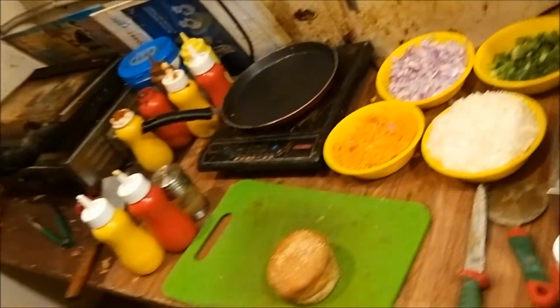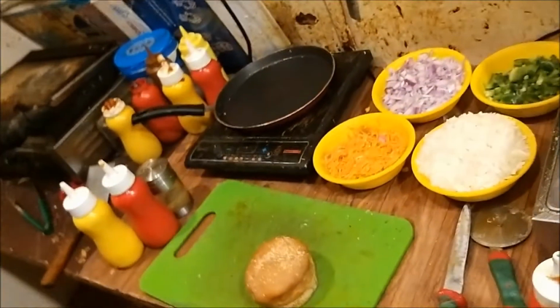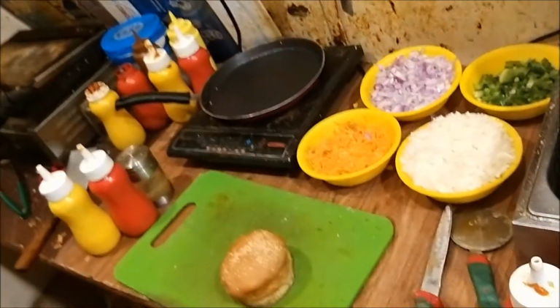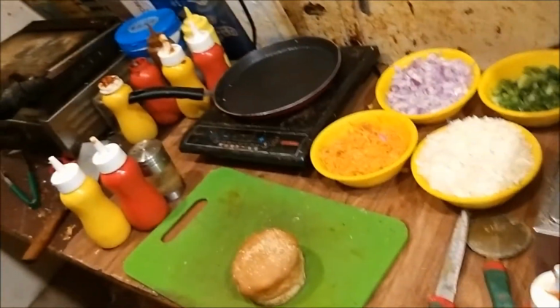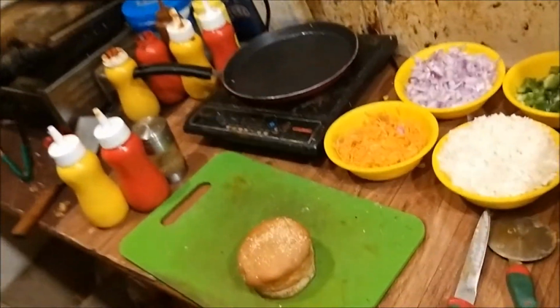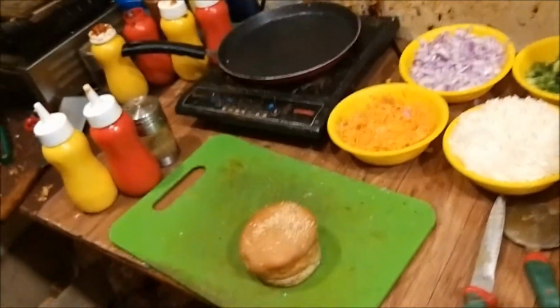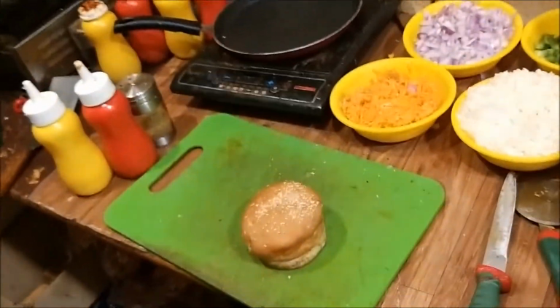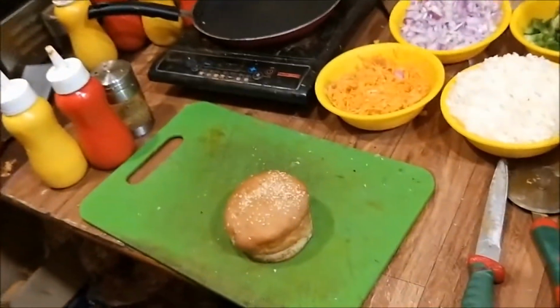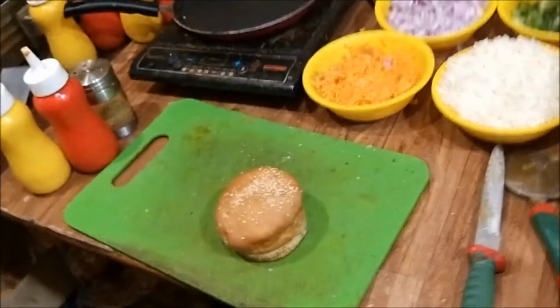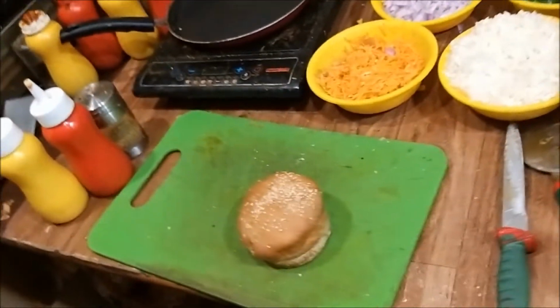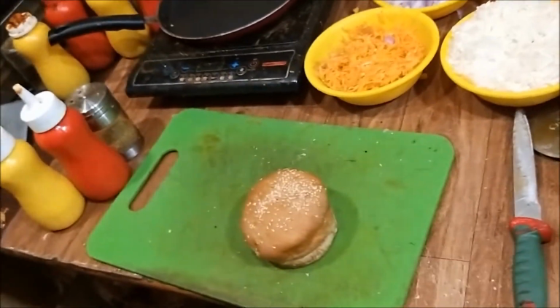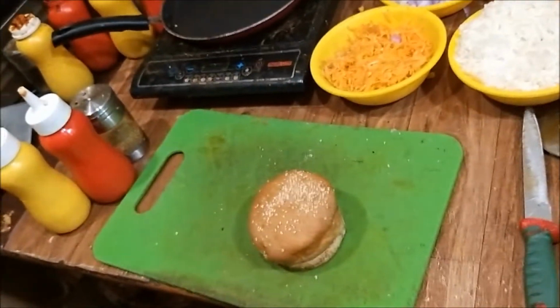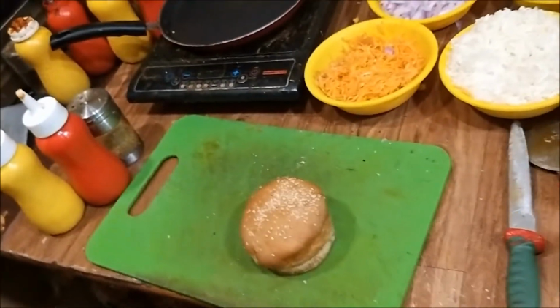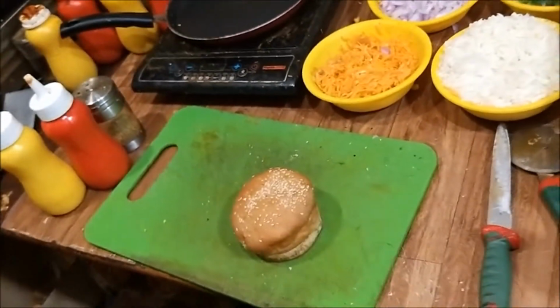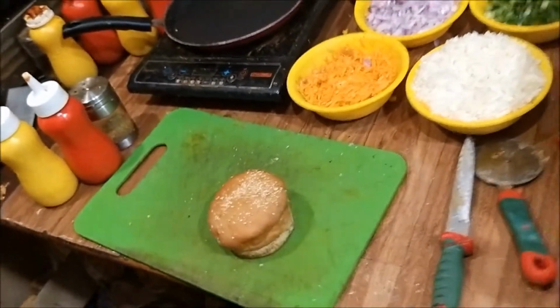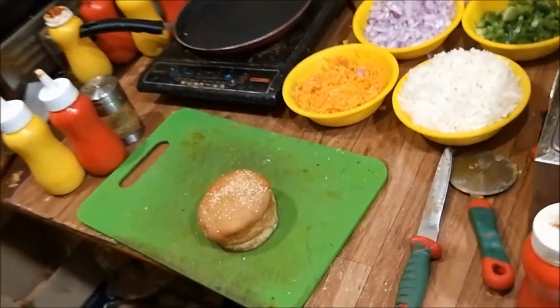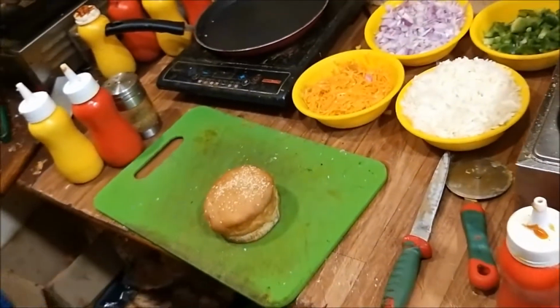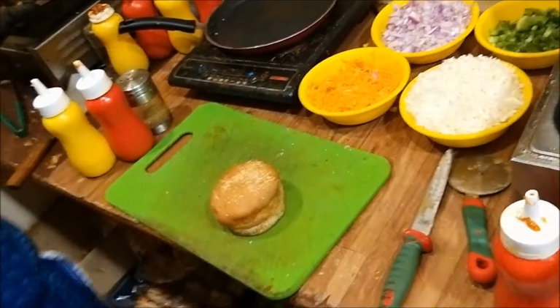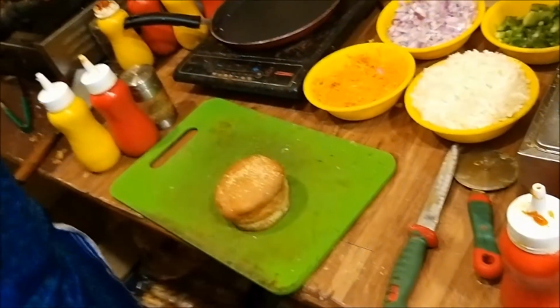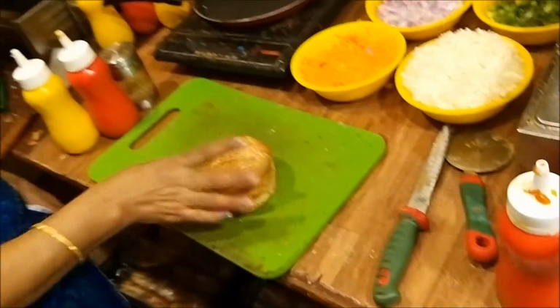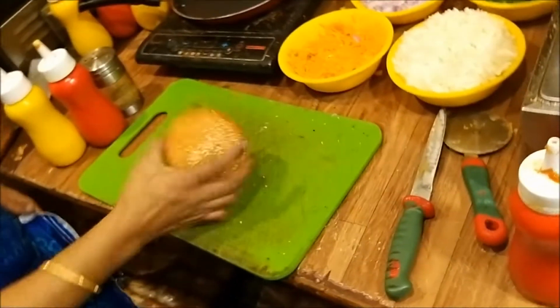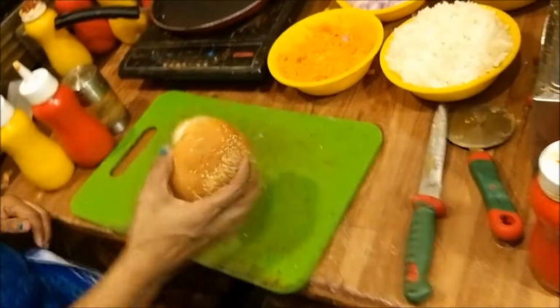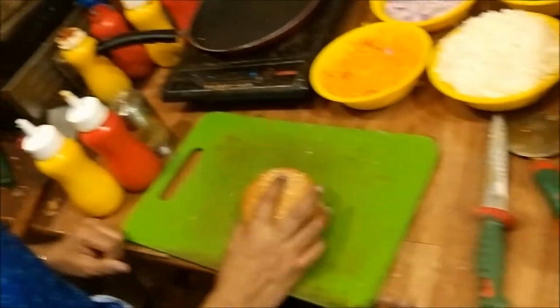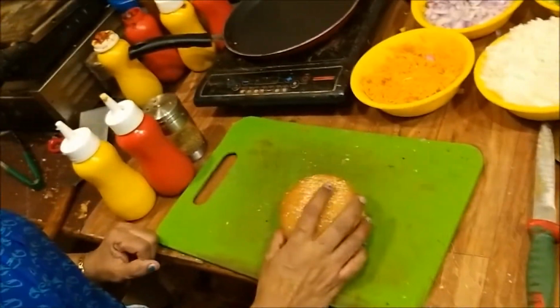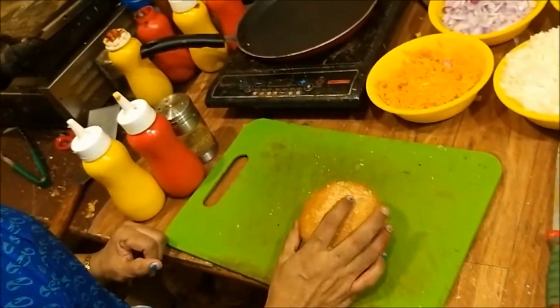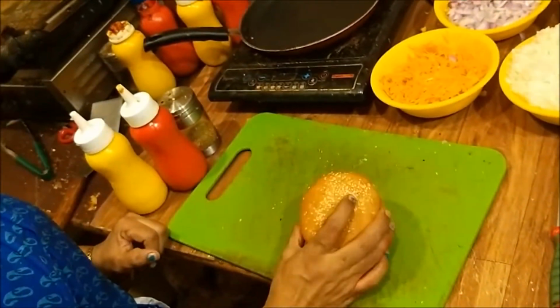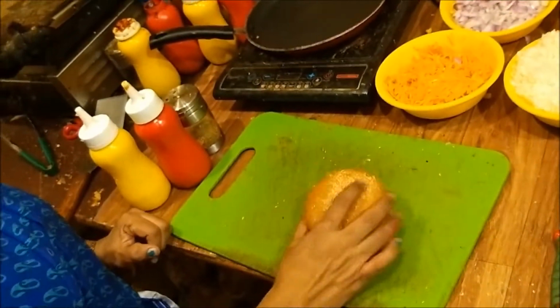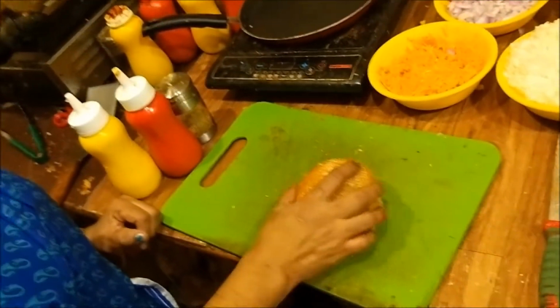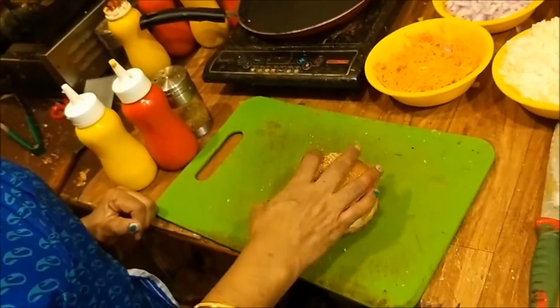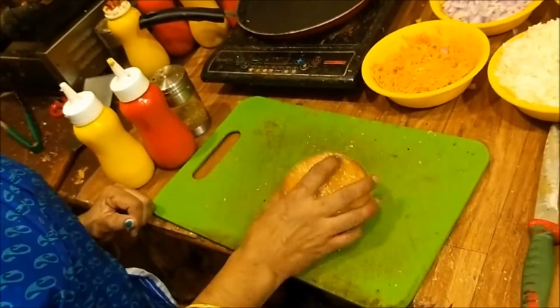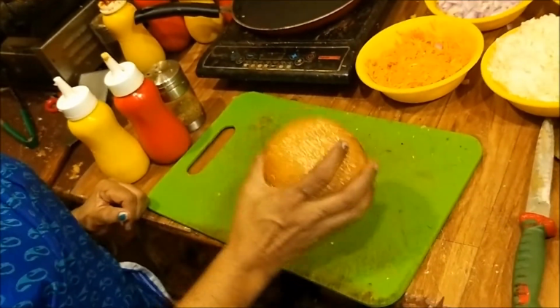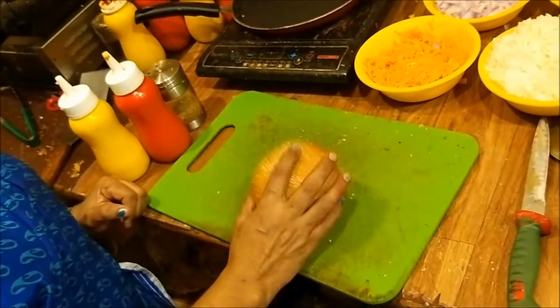How do you do chicken burger? How do you do chicken burger? Red-made. Red-made.